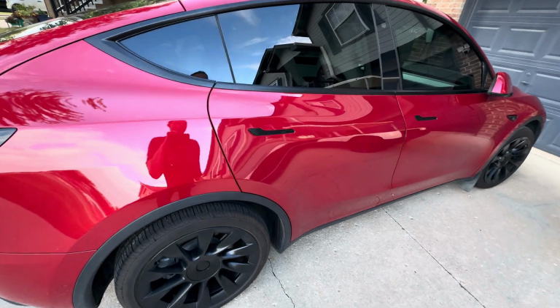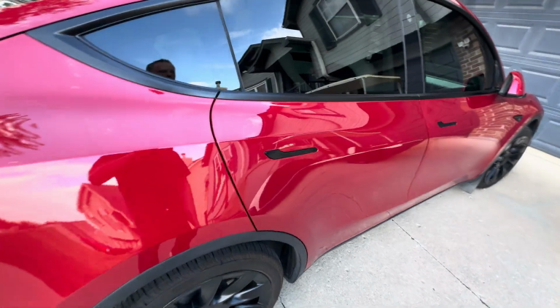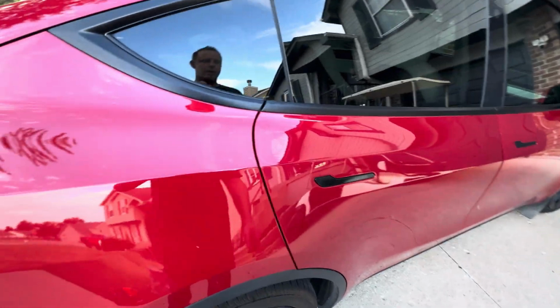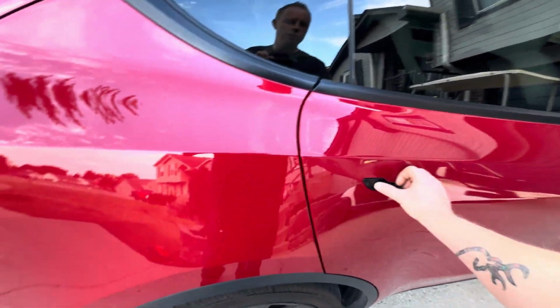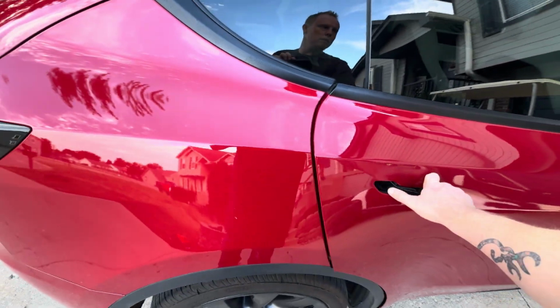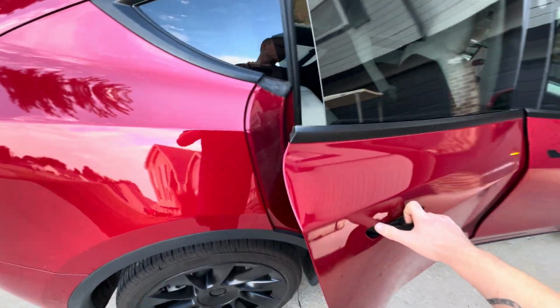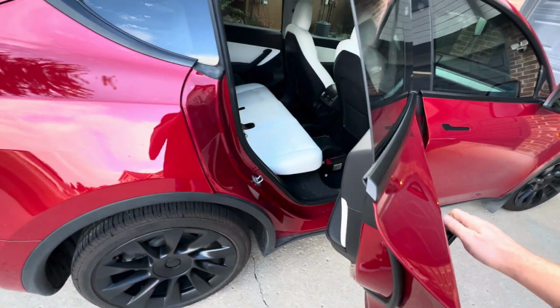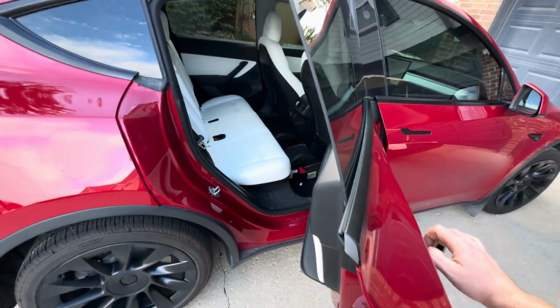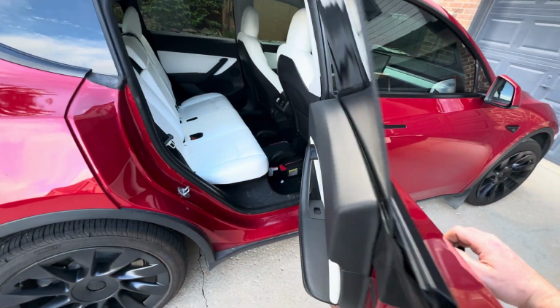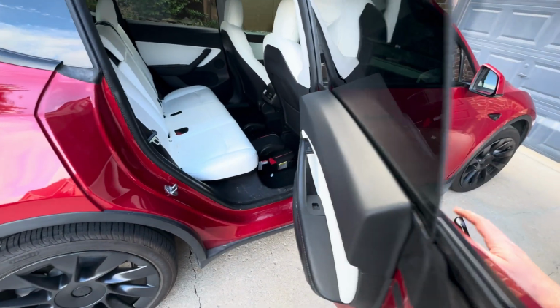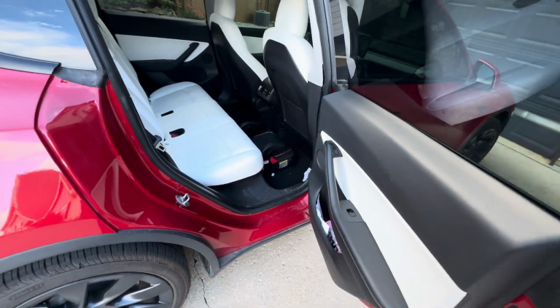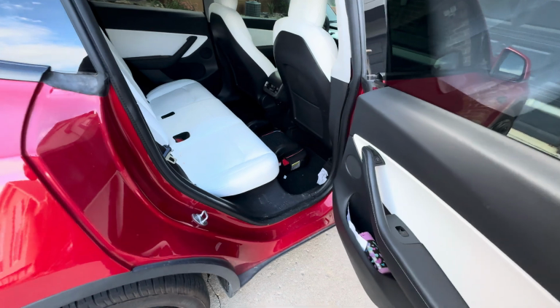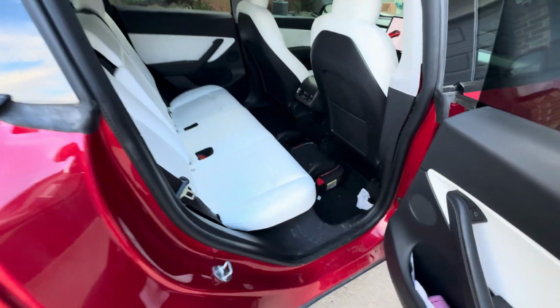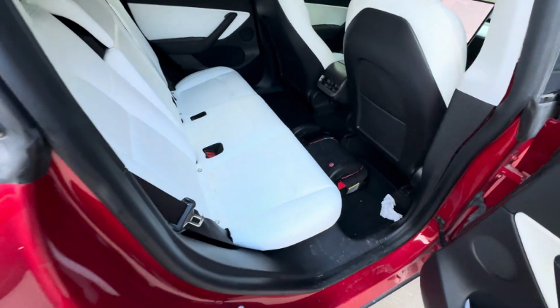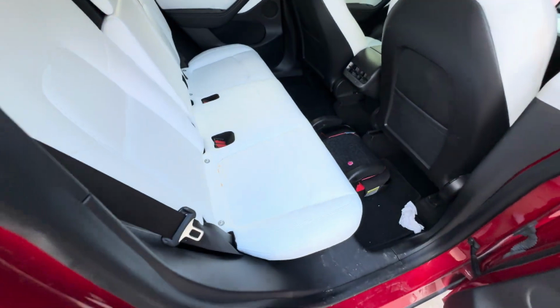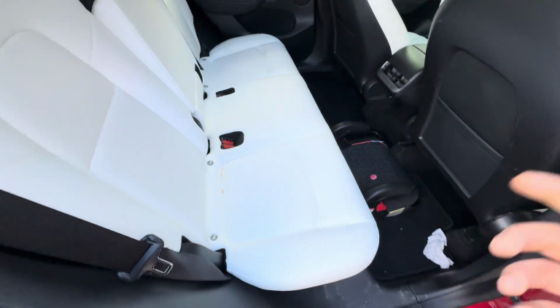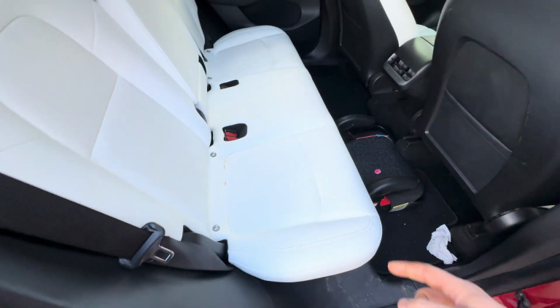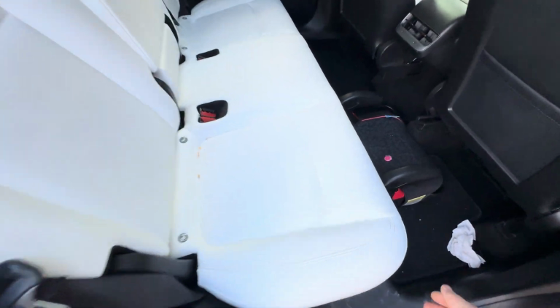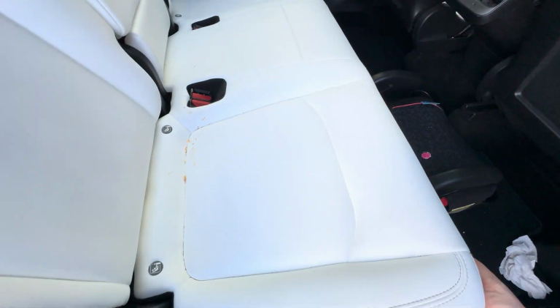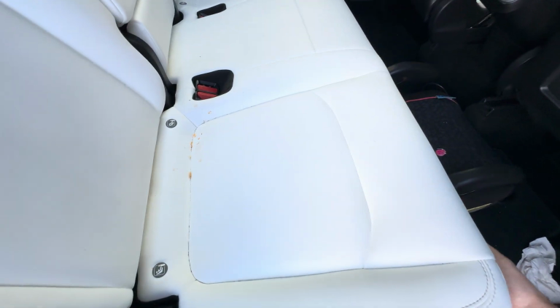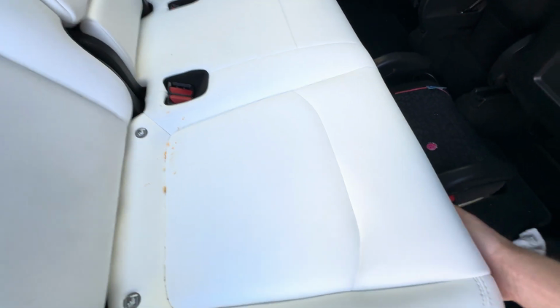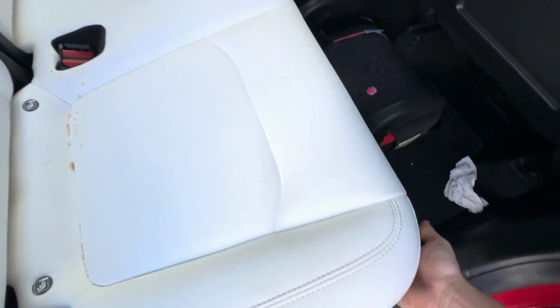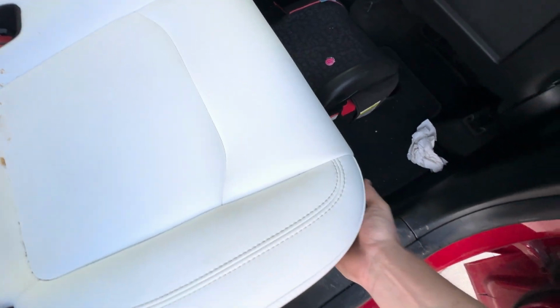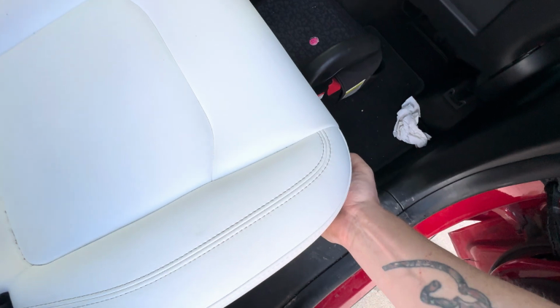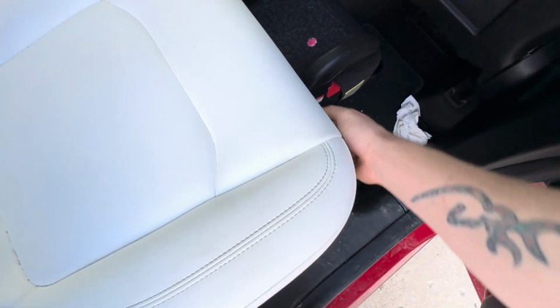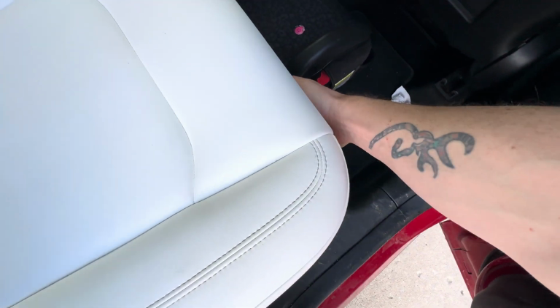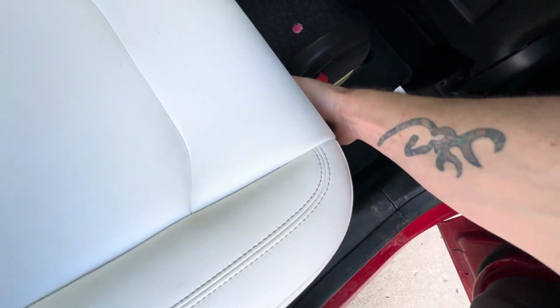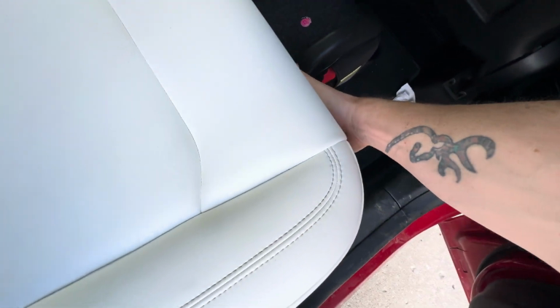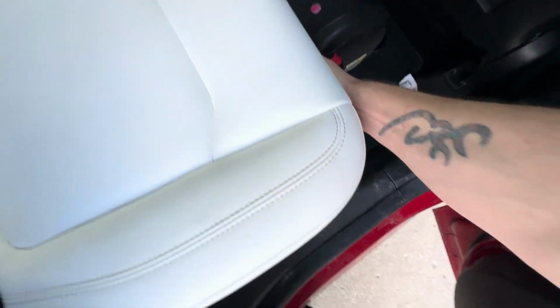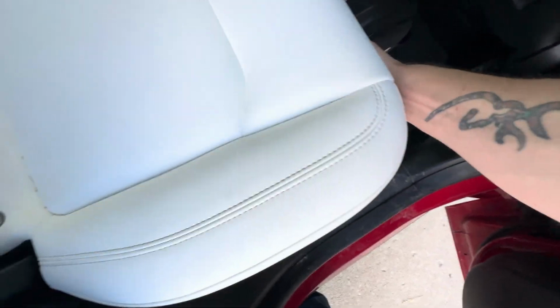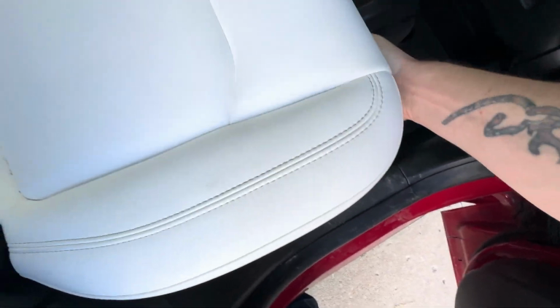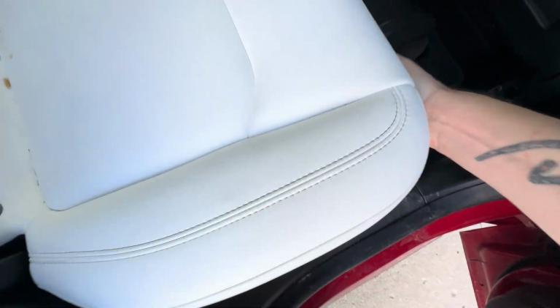We're still charging right now. It won't tell me what percentage yet. But basically what you do is you take the seat here — I'm going to do it for you guys. So you take the seat right on the edge and you pop it up just like that.